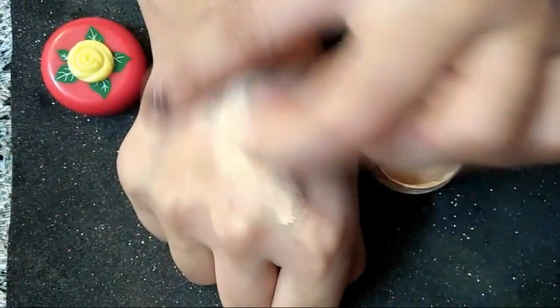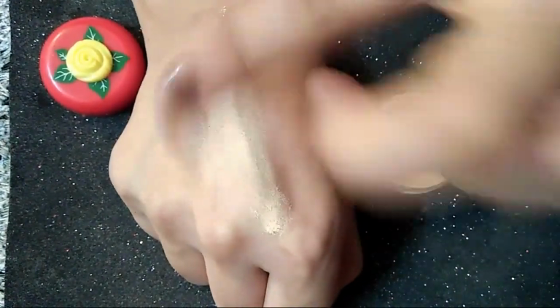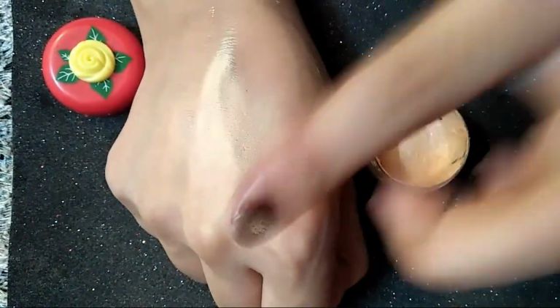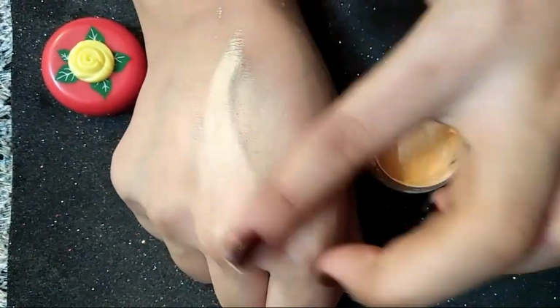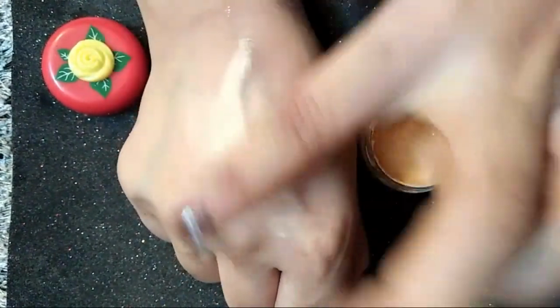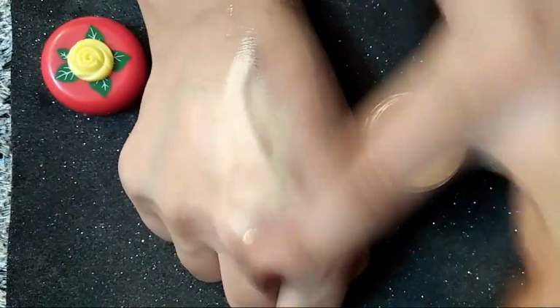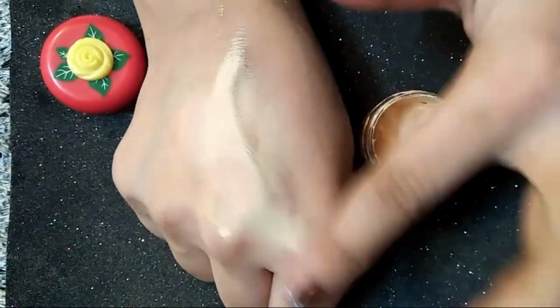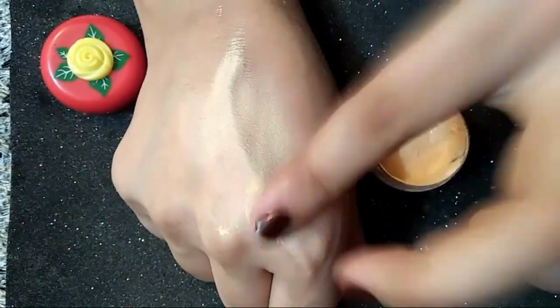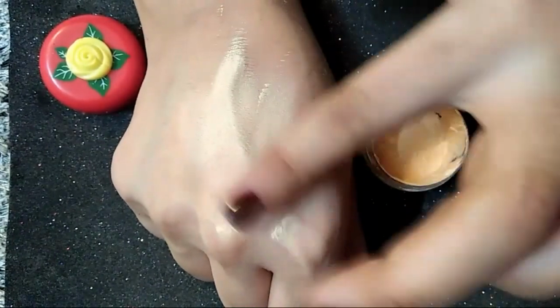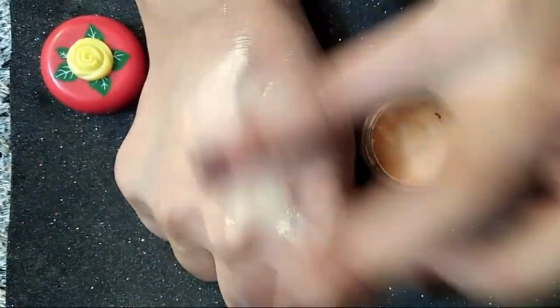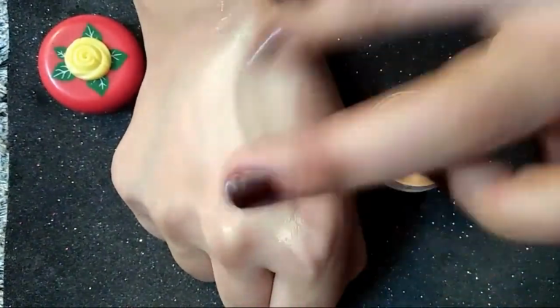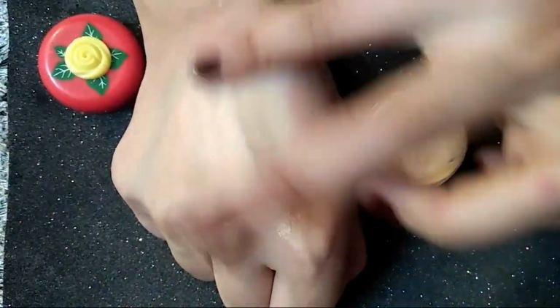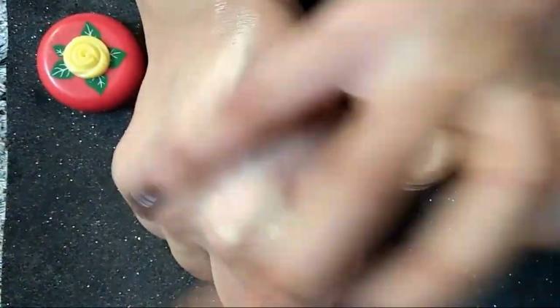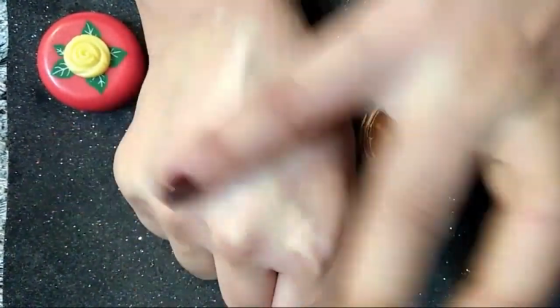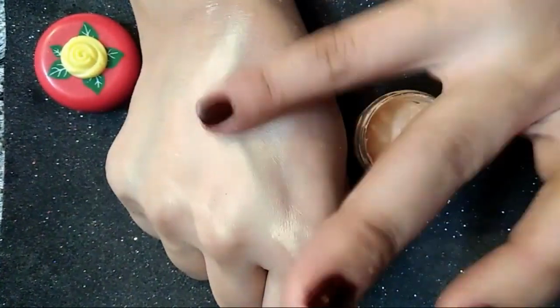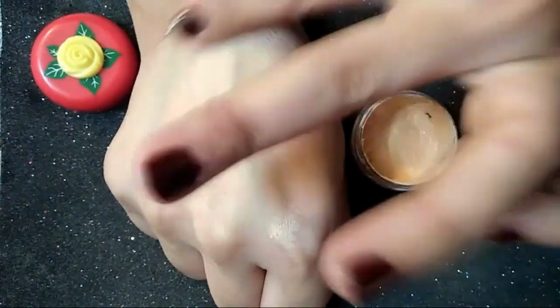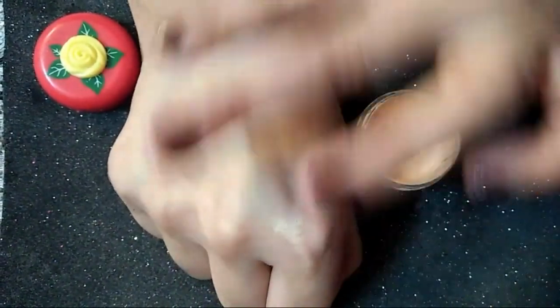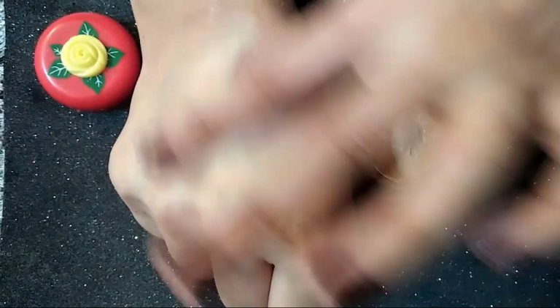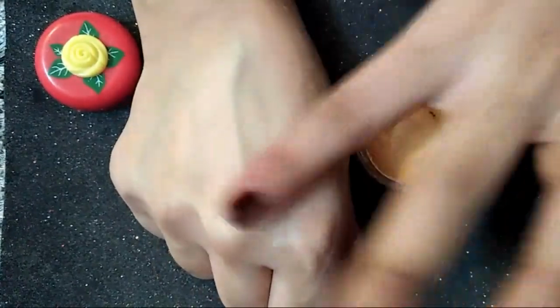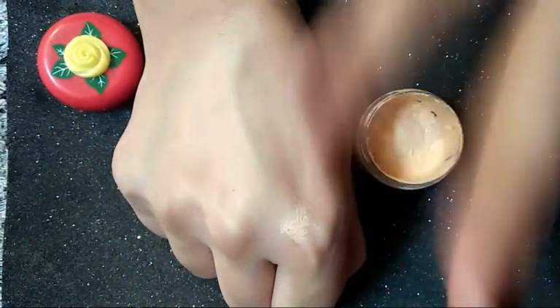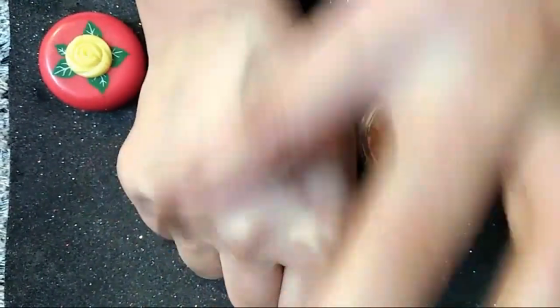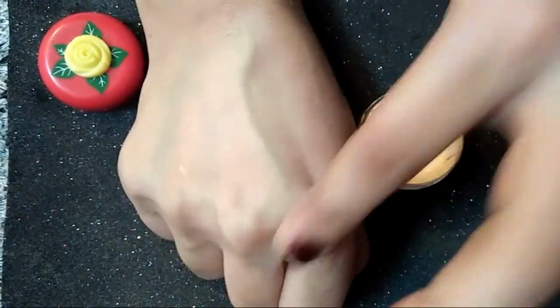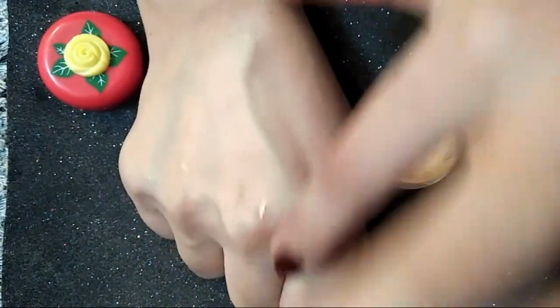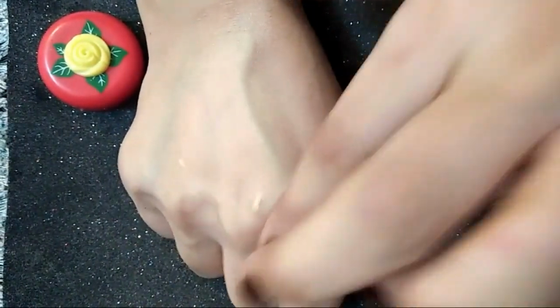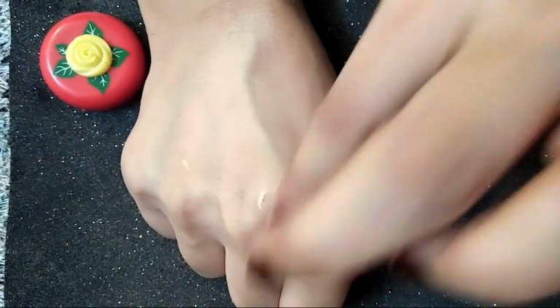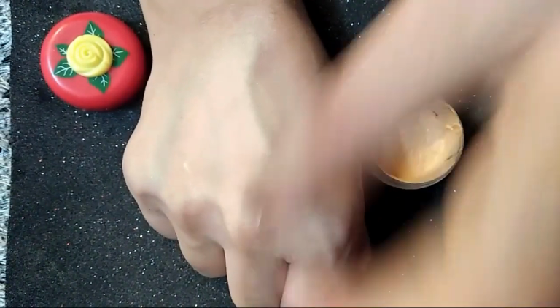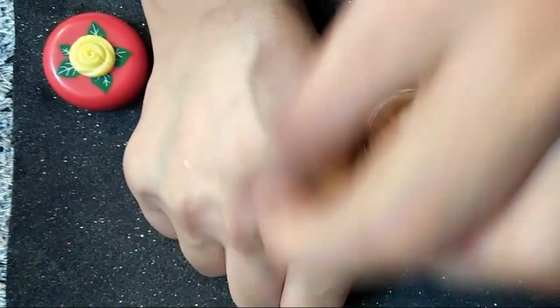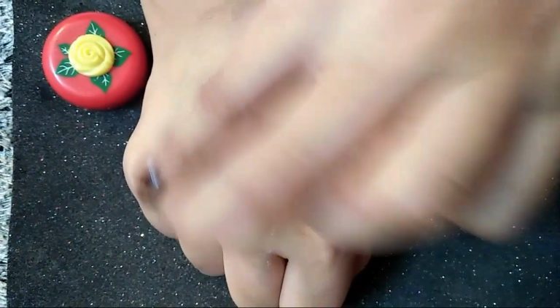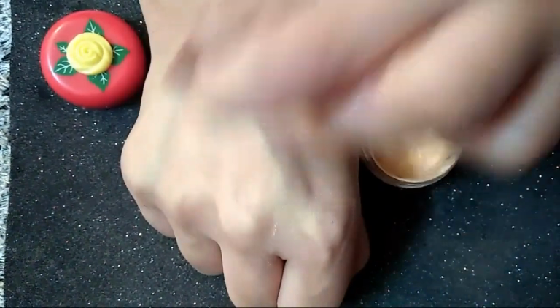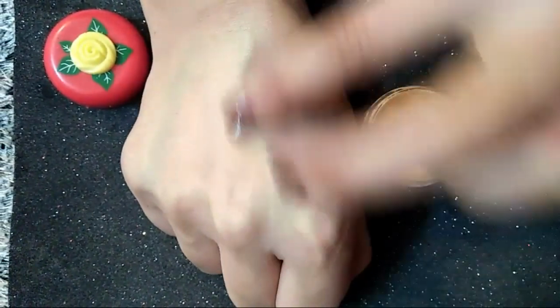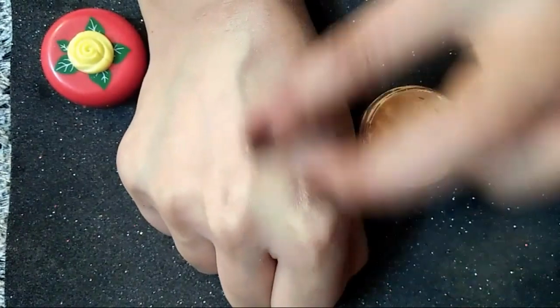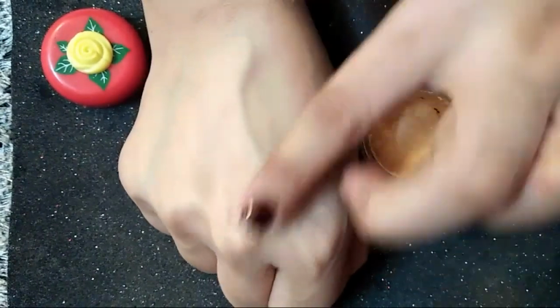You can see the color and the consistency. It will be medium to light coverage. It will be very smooth and very good.